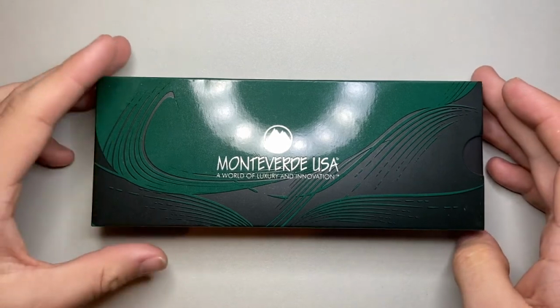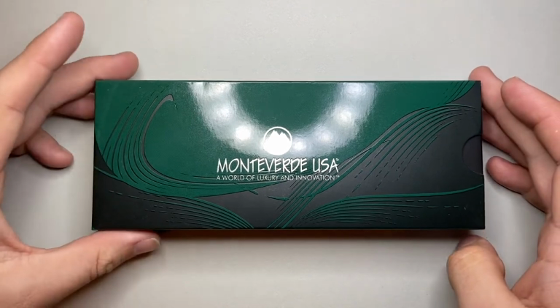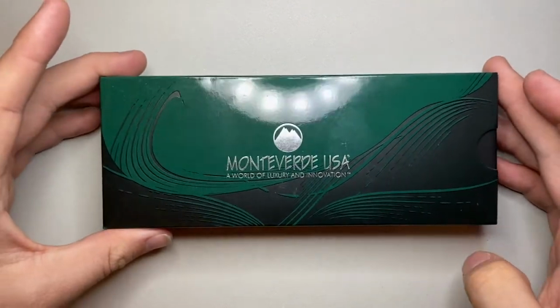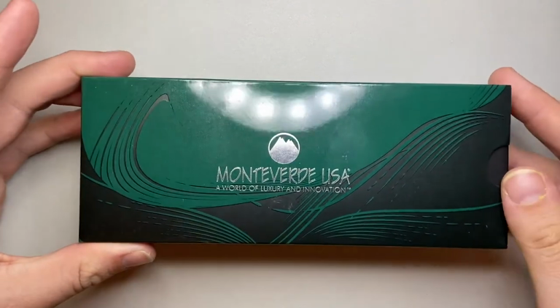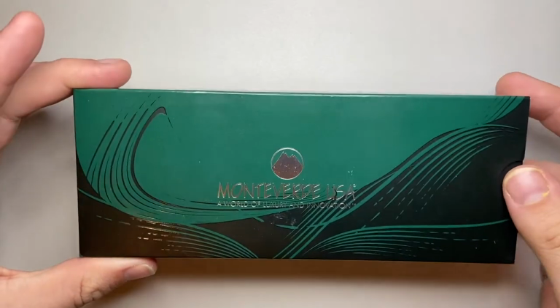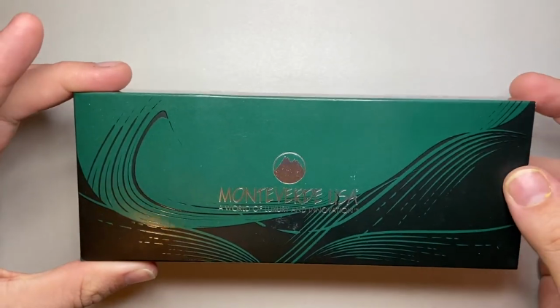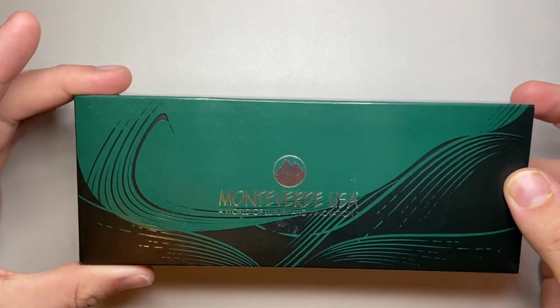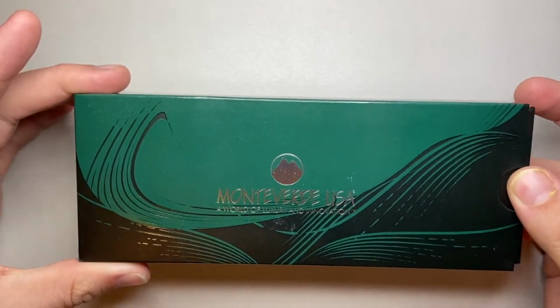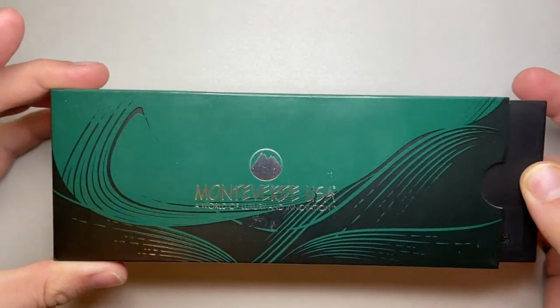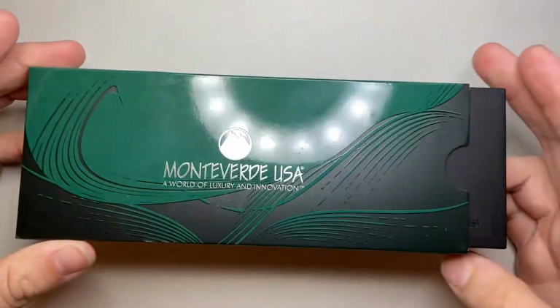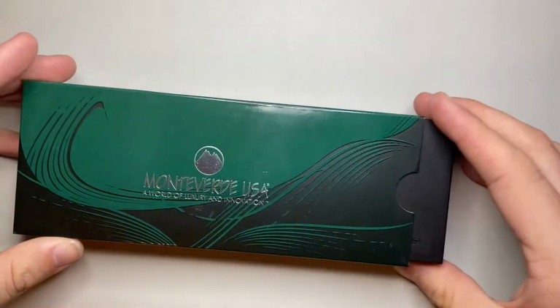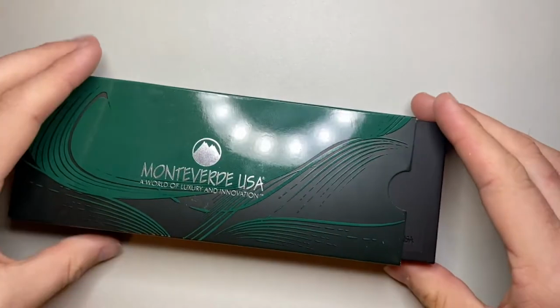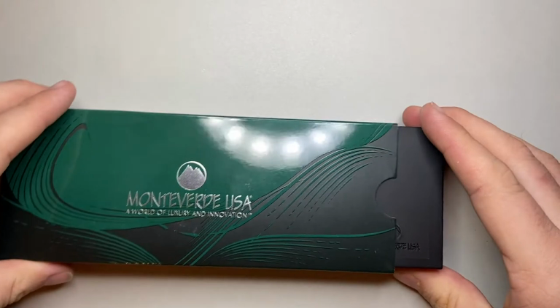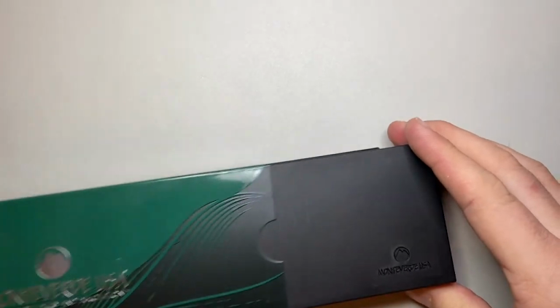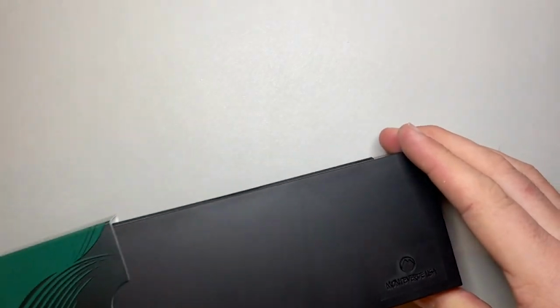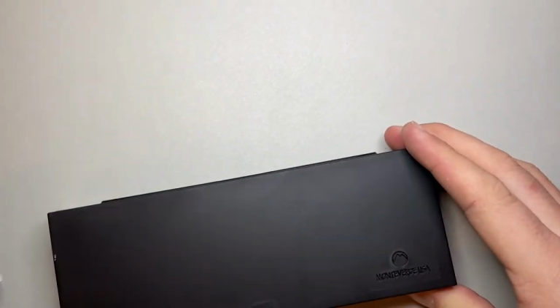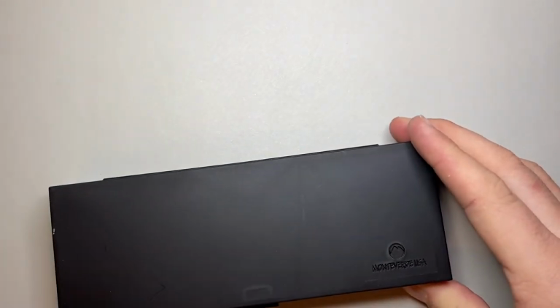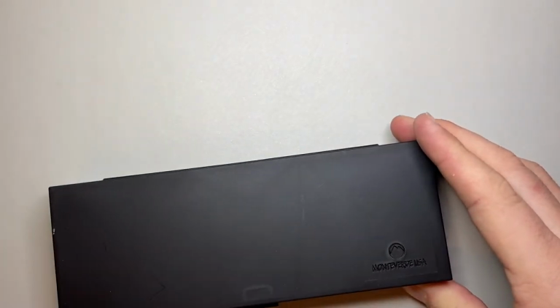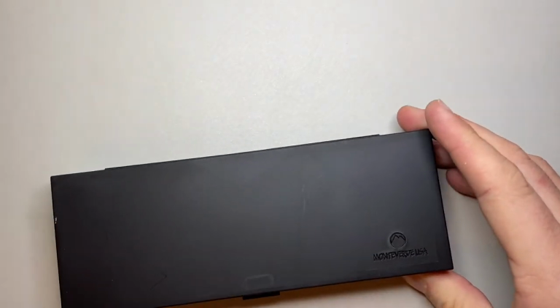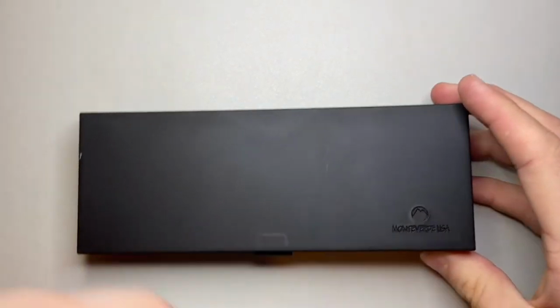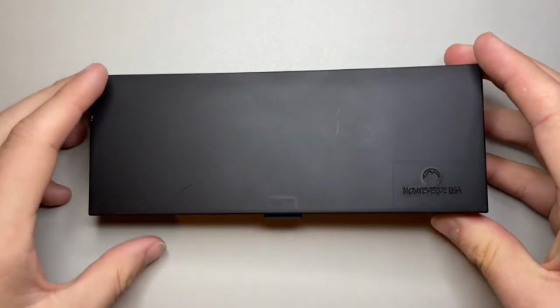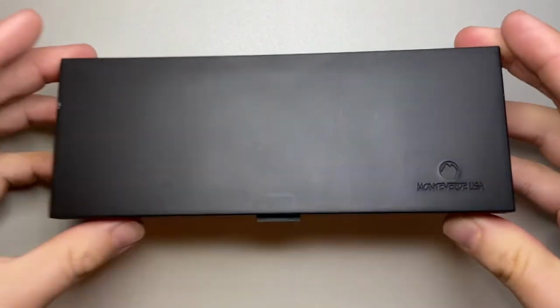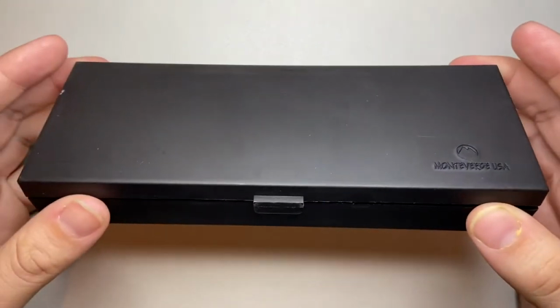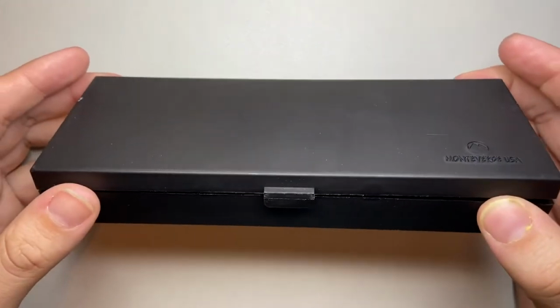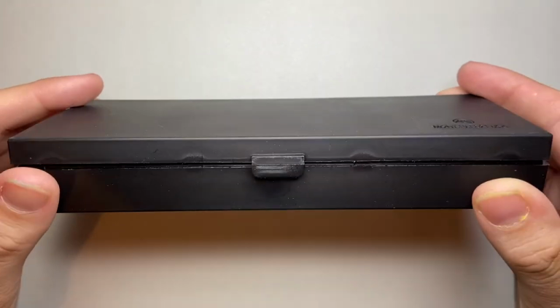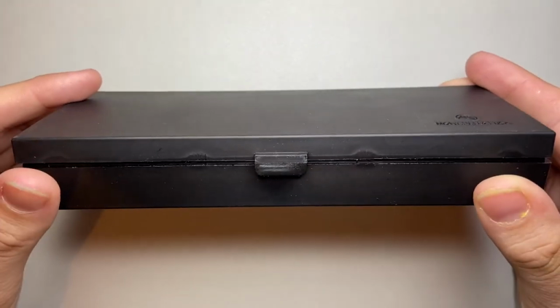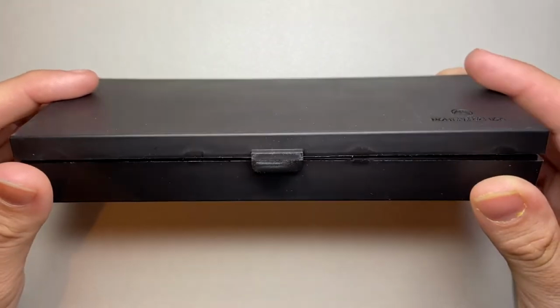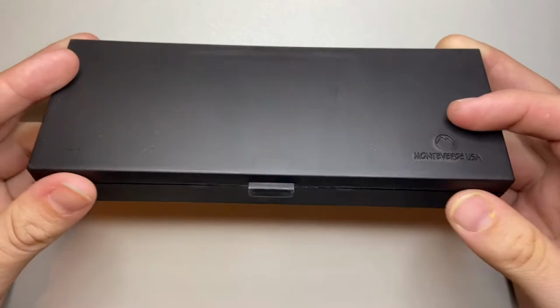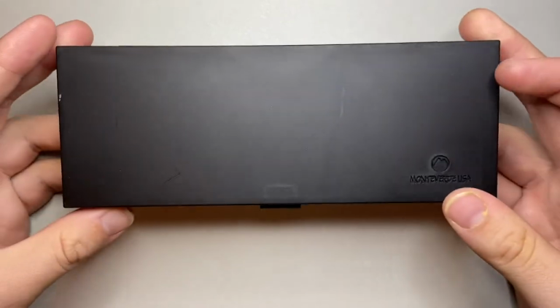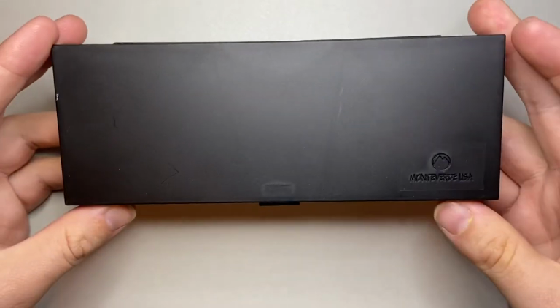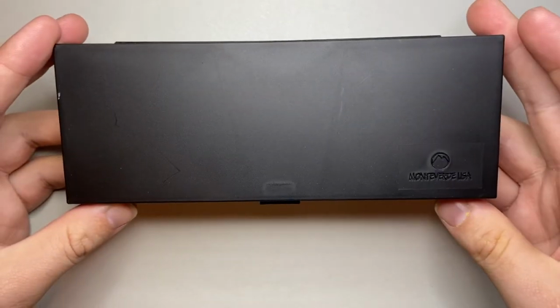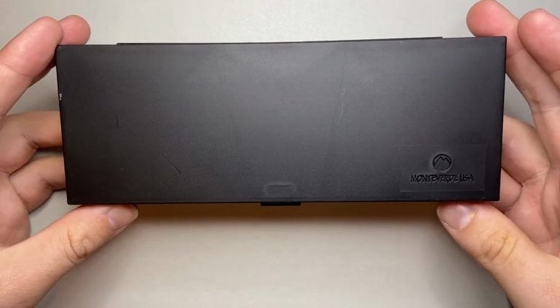The pen we are looking at today is the Ritma. It's a relatively recent model and has some lovely features. This is the box it comes in, which I actually really enjoy much more than a lot of the old Monteverde boxes.